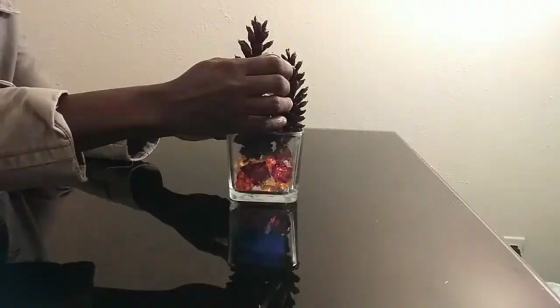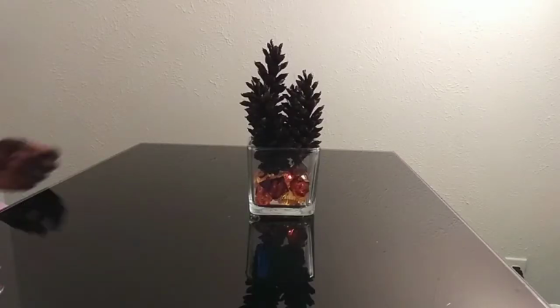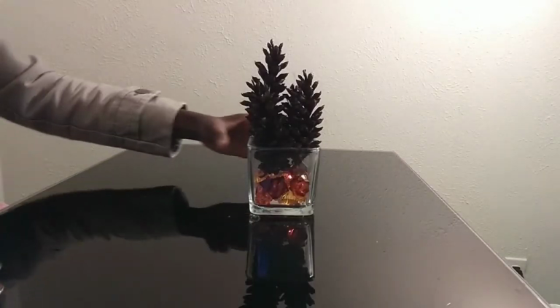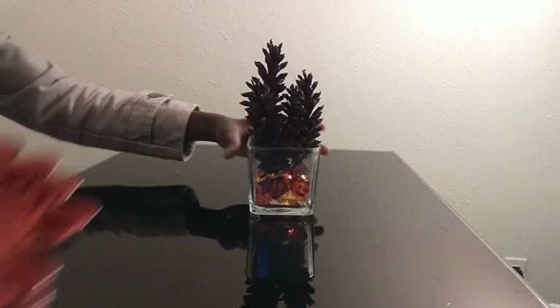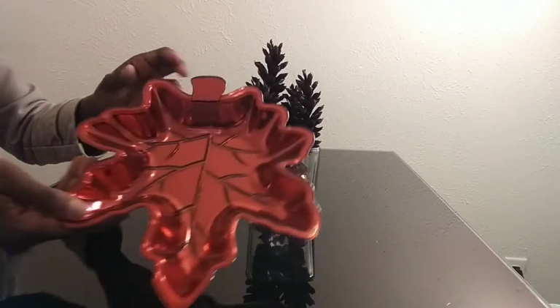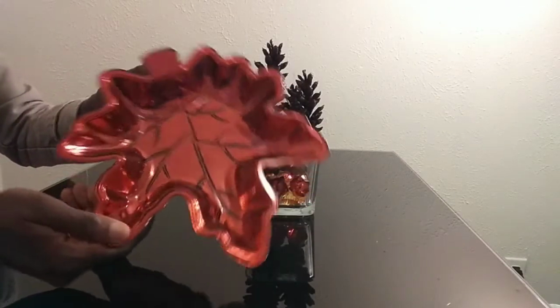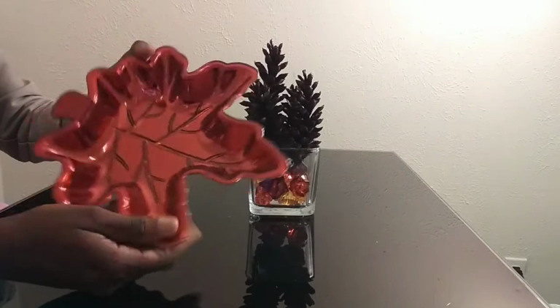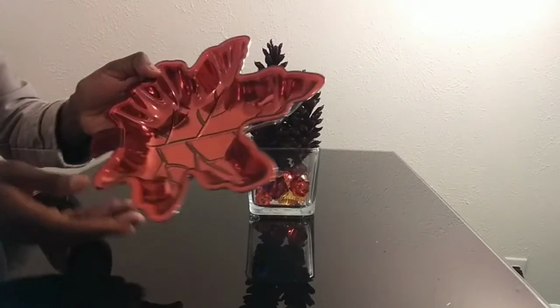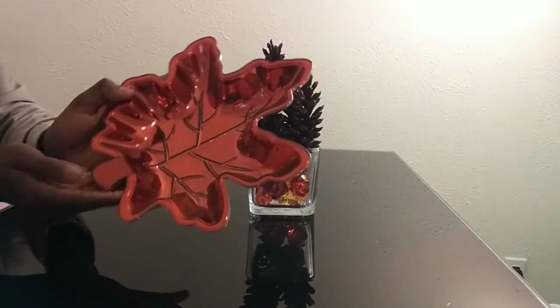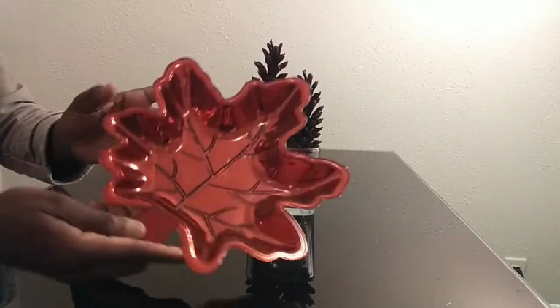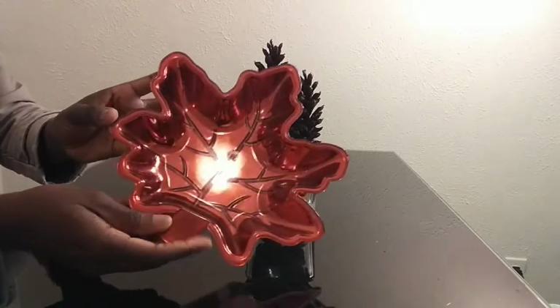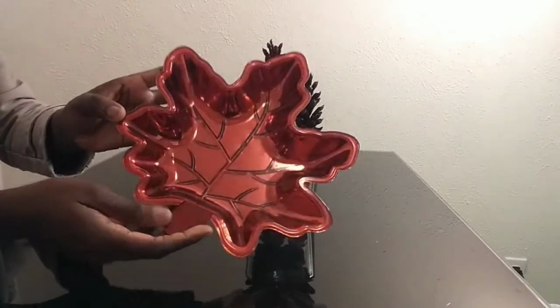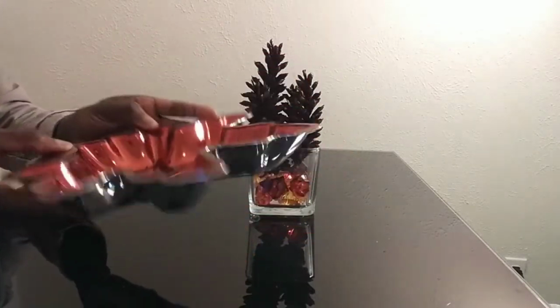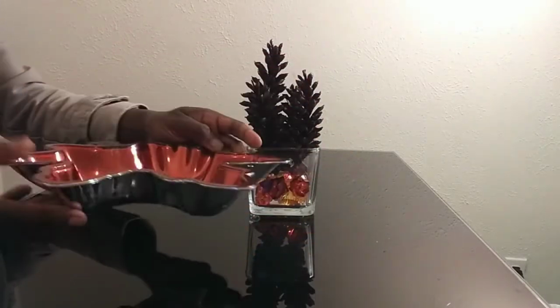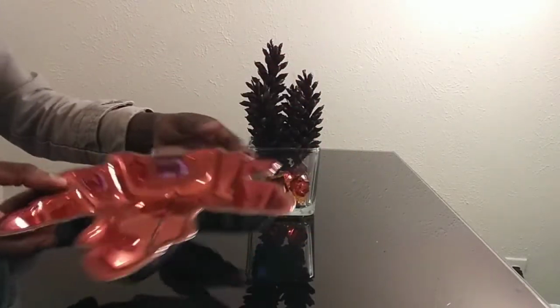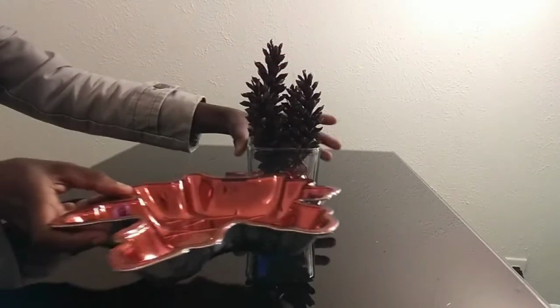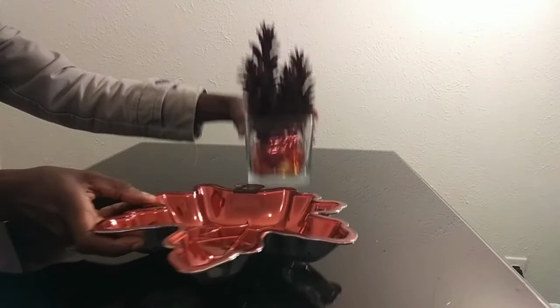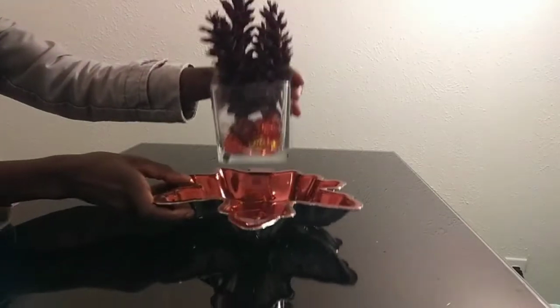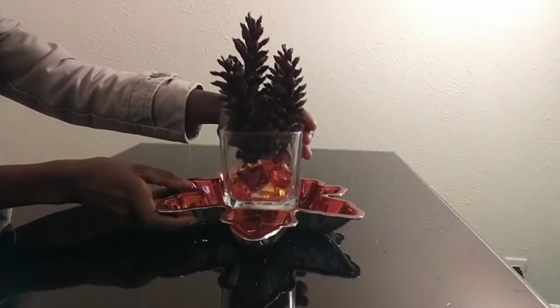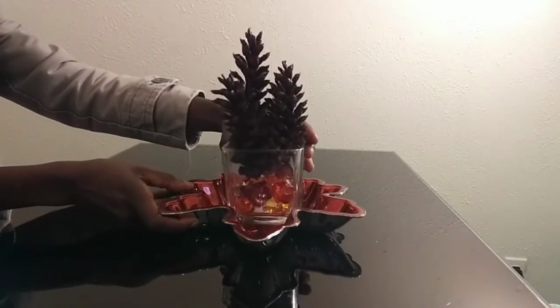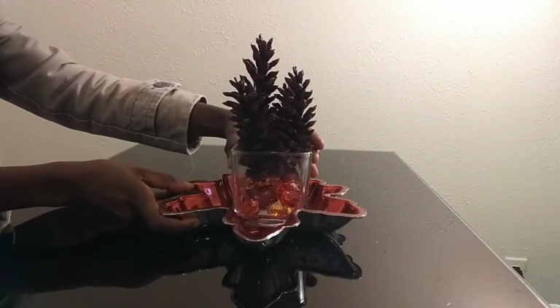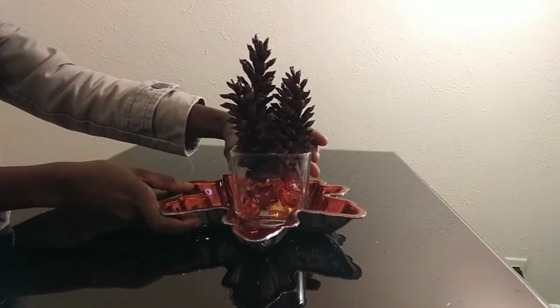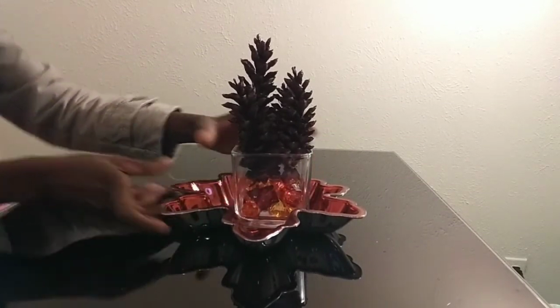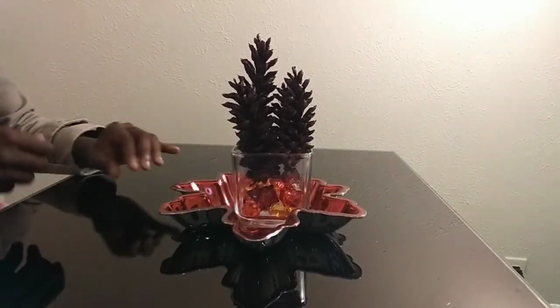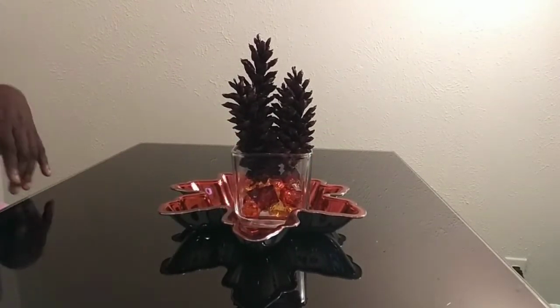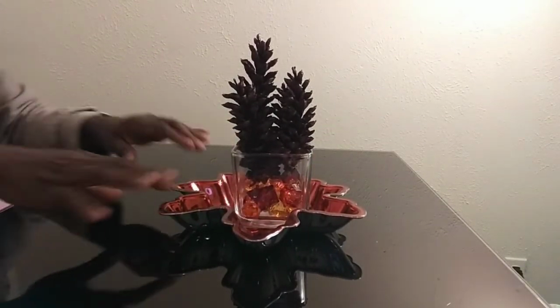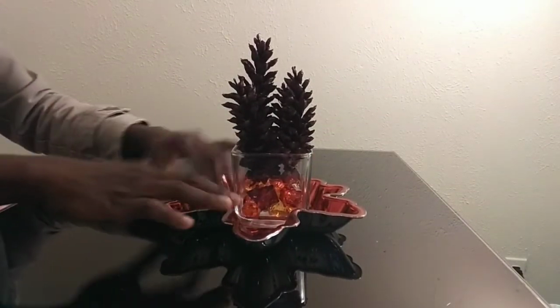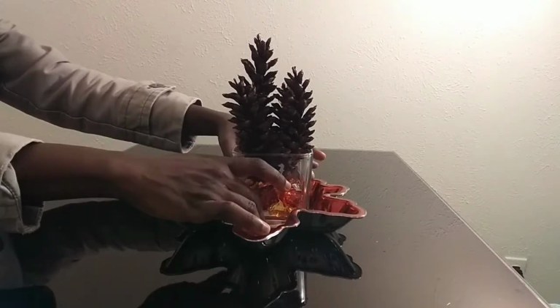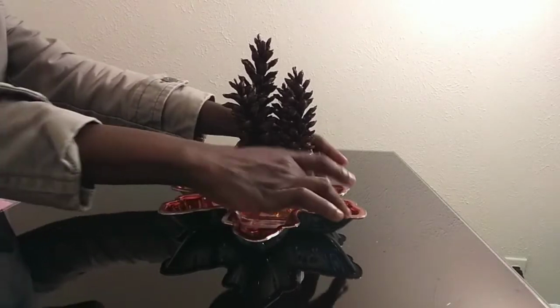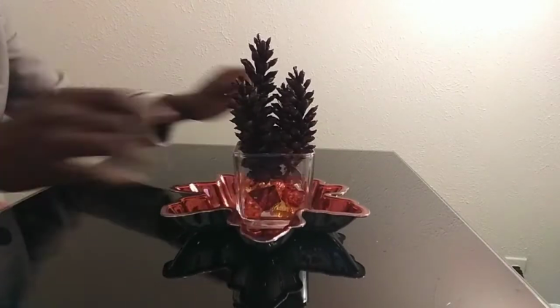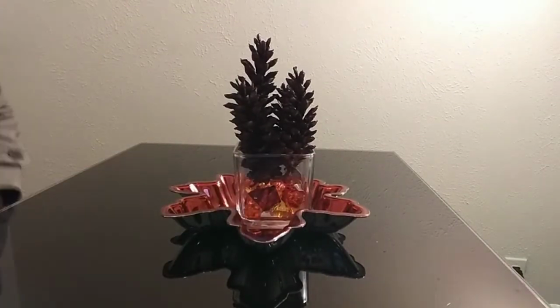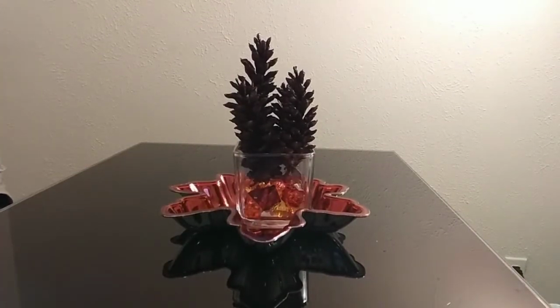You can leave the vase as it is, or you could add this lovely tray that I bought from the dollar store as well. Place it on top, and use the space around the tray to add candy, then place it on your office desk.